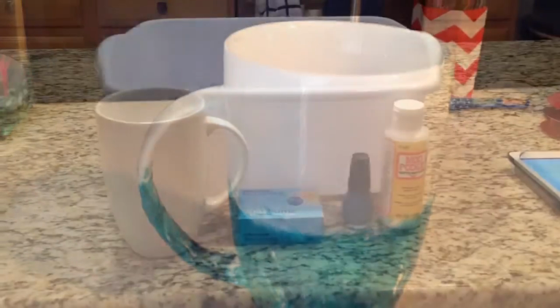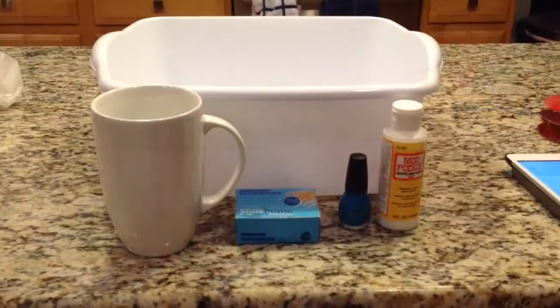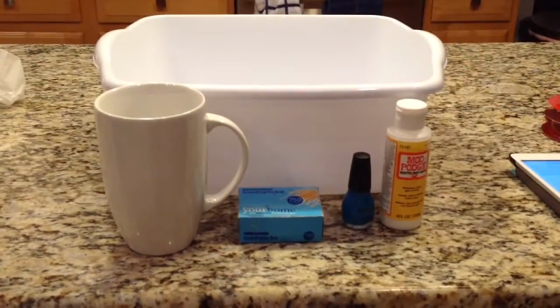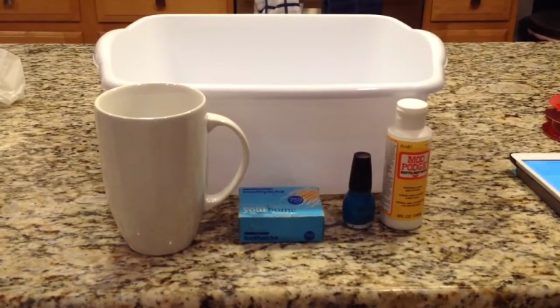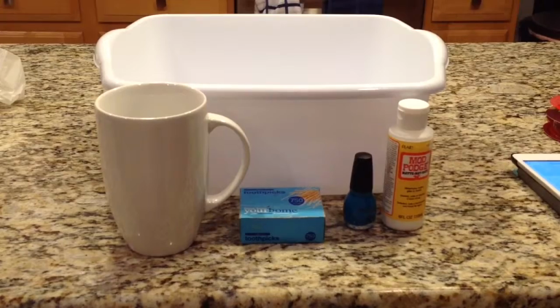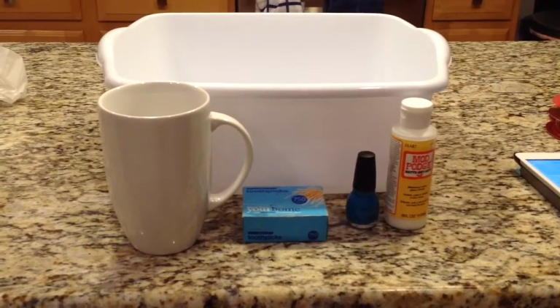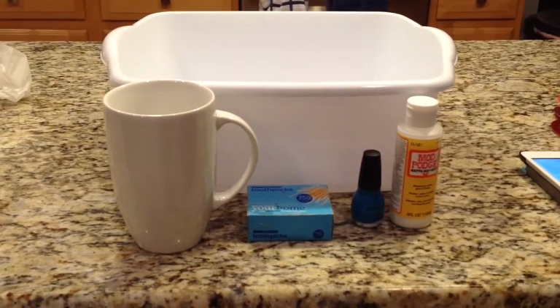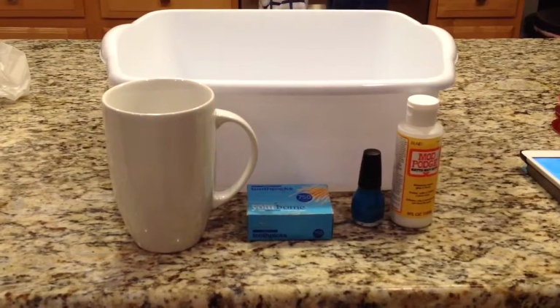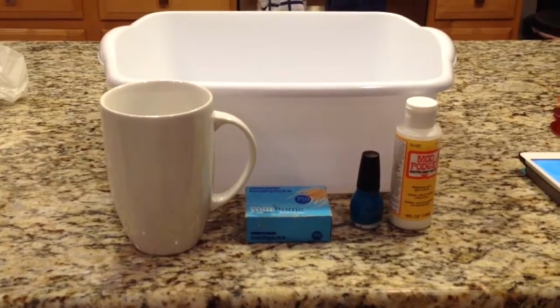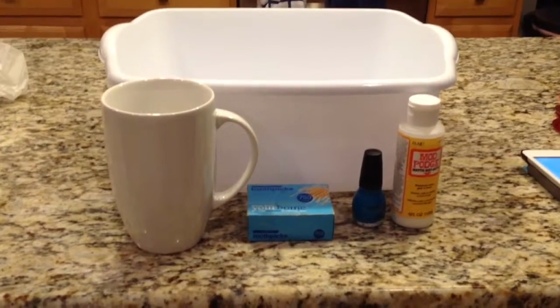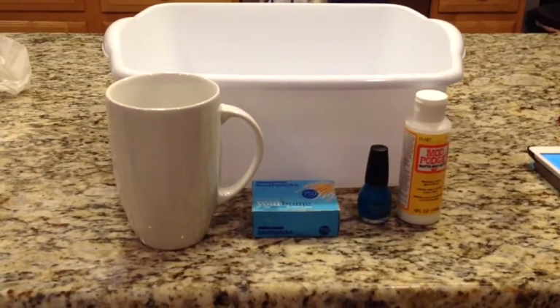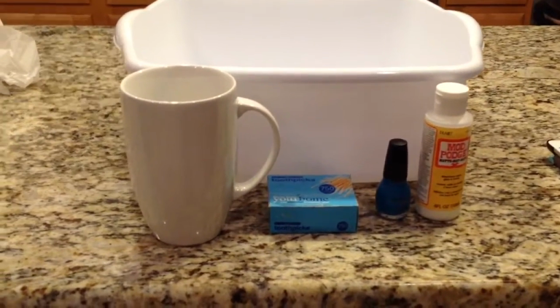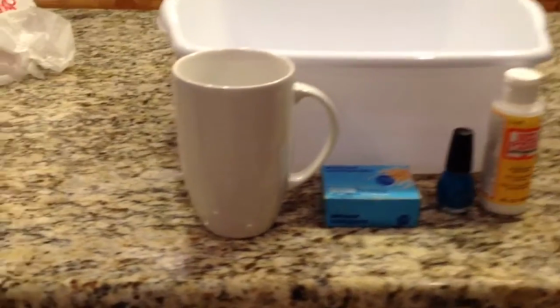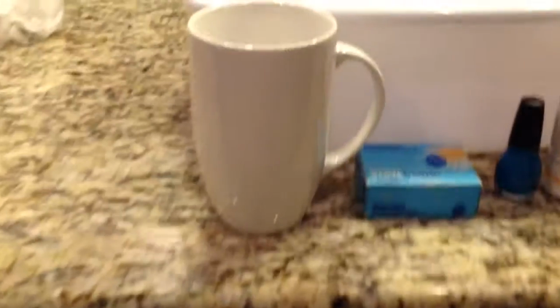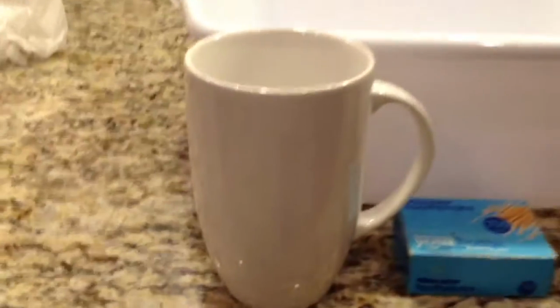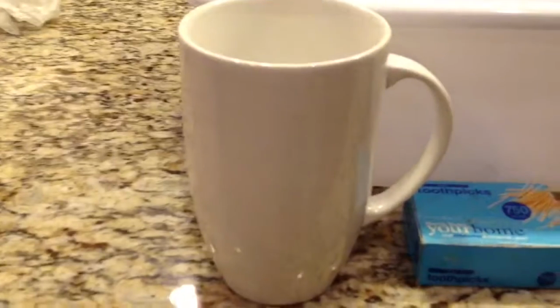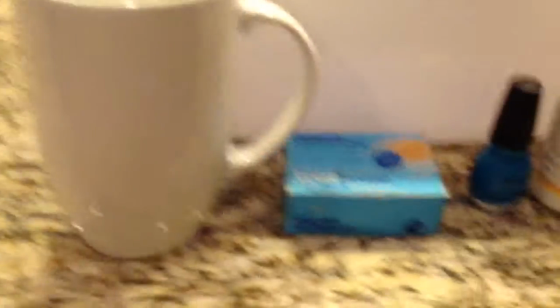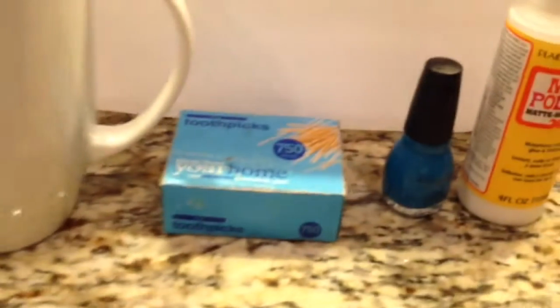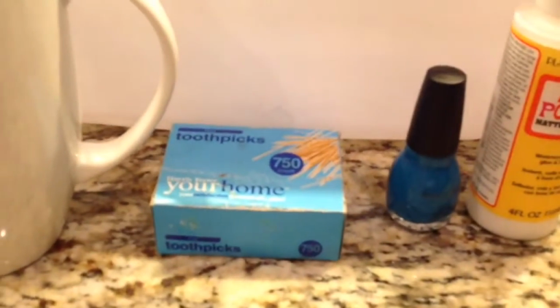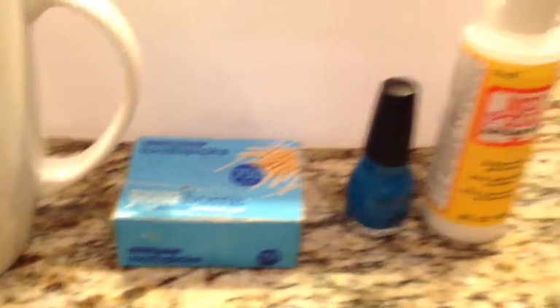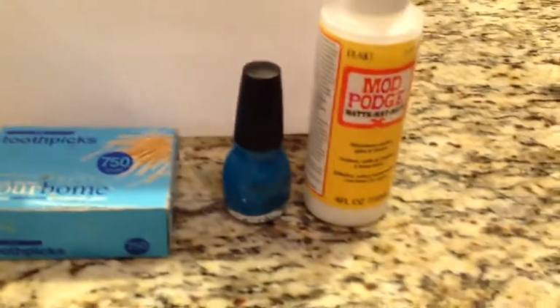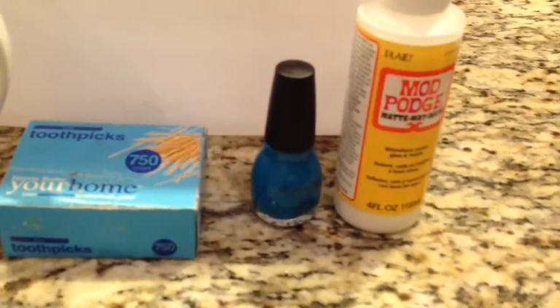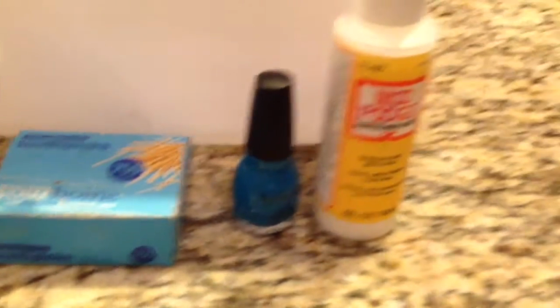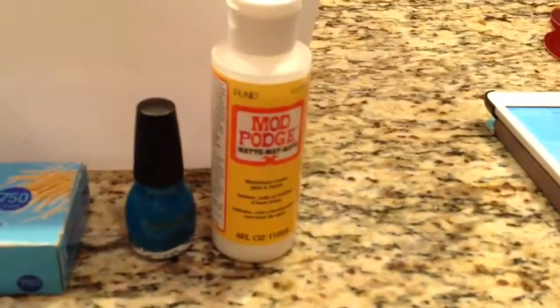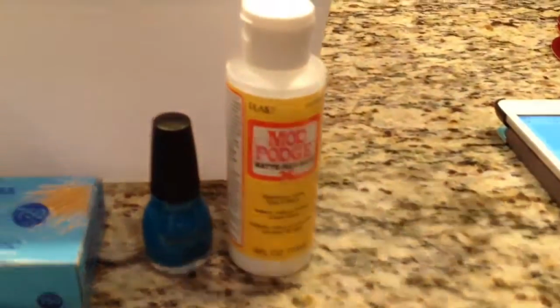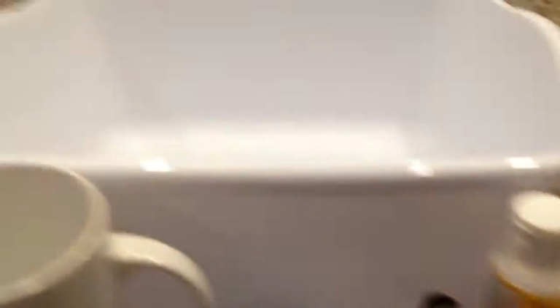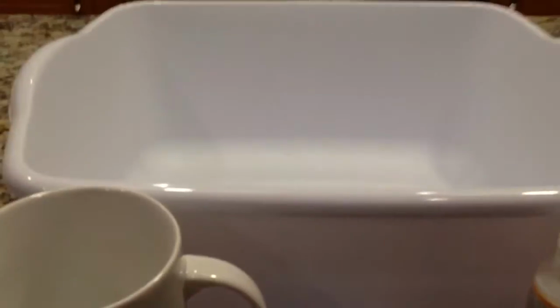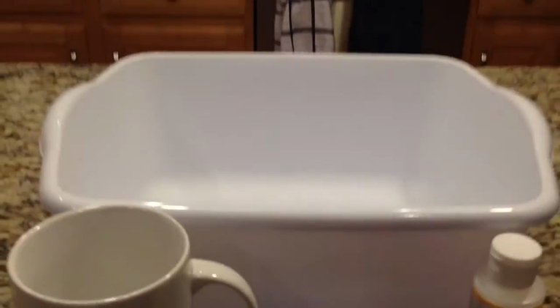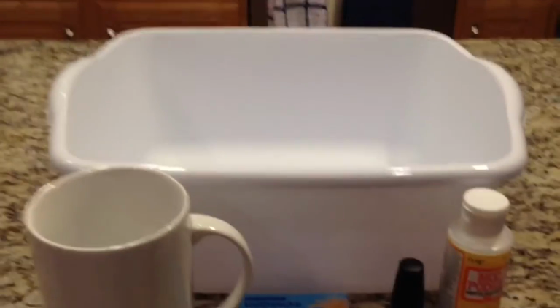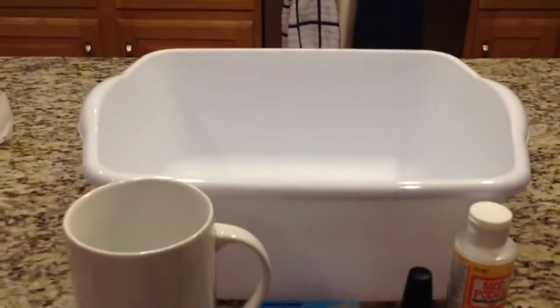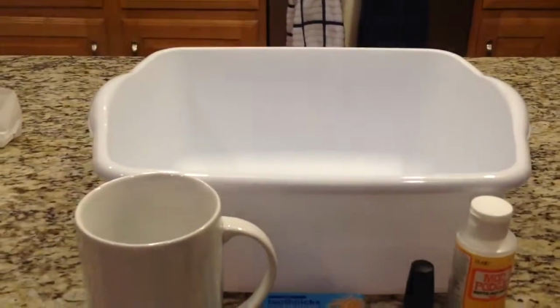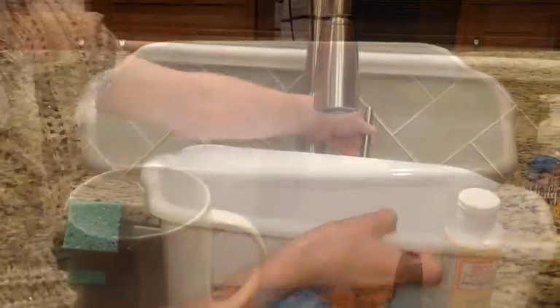Hey everyone, today I'm going to be showing you how to make this great Valentine's Day present. So the things you will need are a mug, some toothpicks, some nail polish, some Mod Podge, and a bowl of some sort.